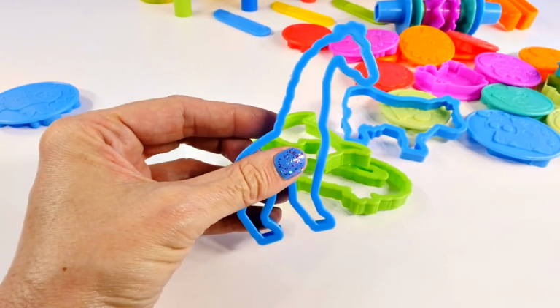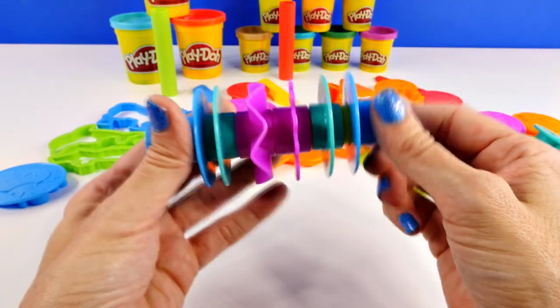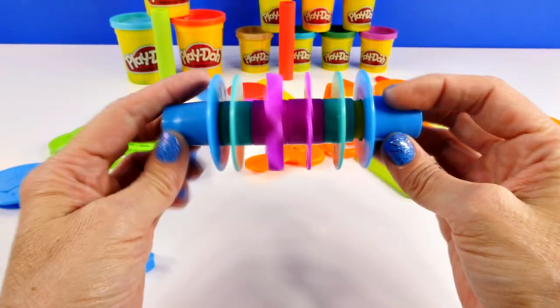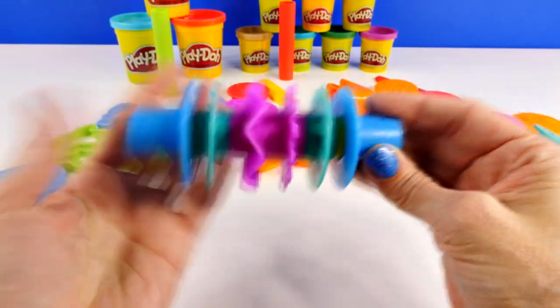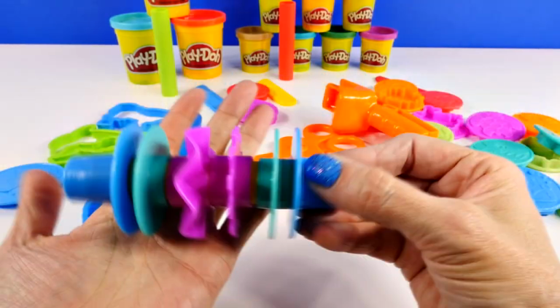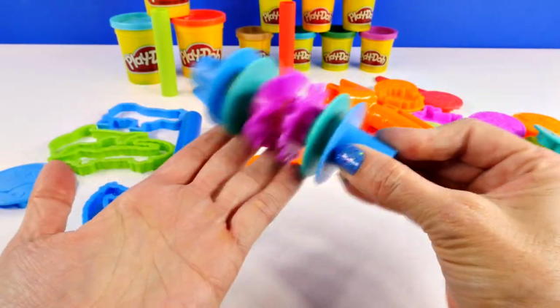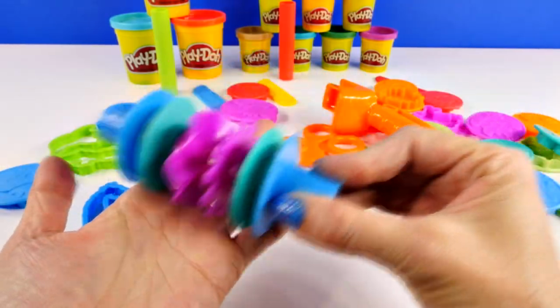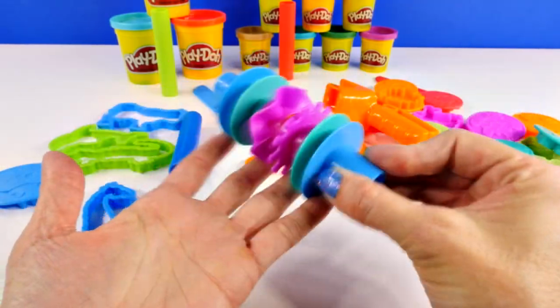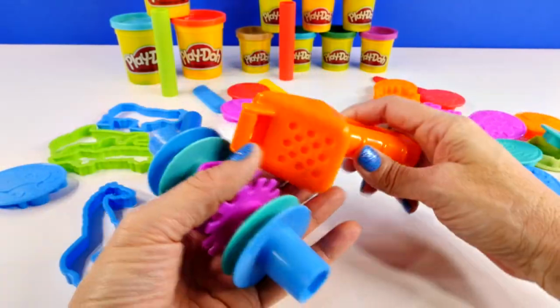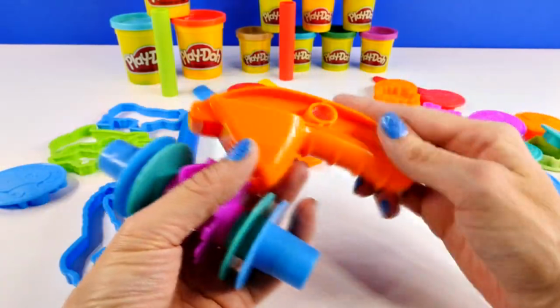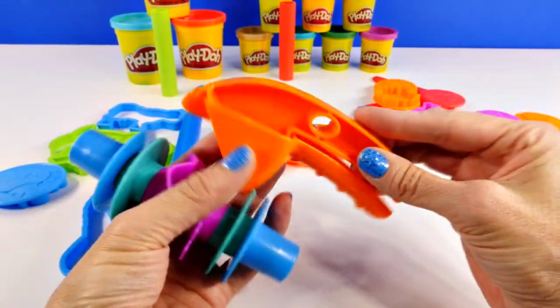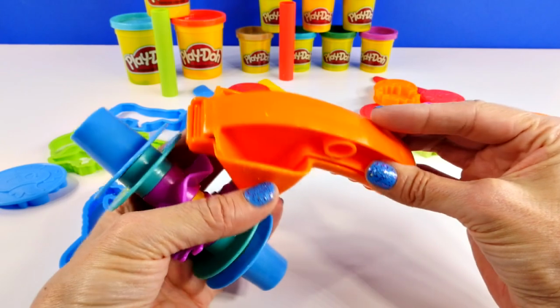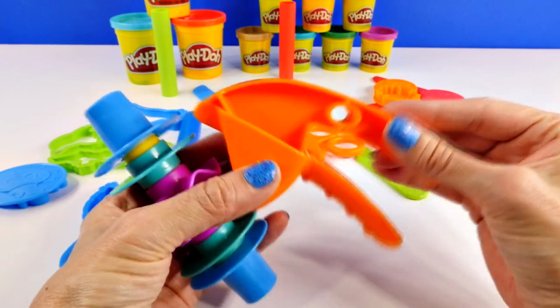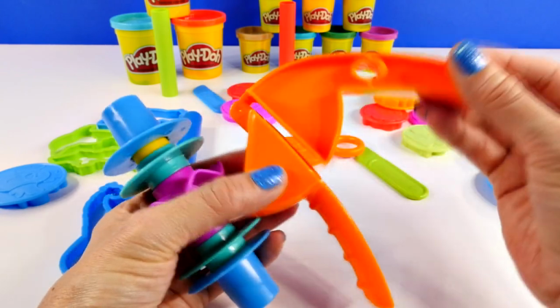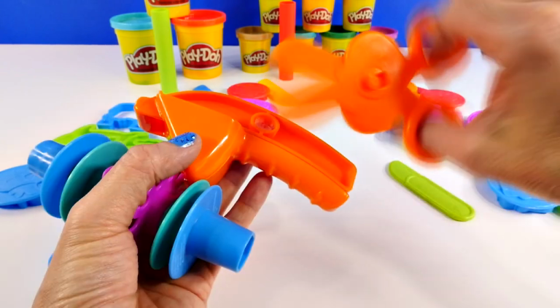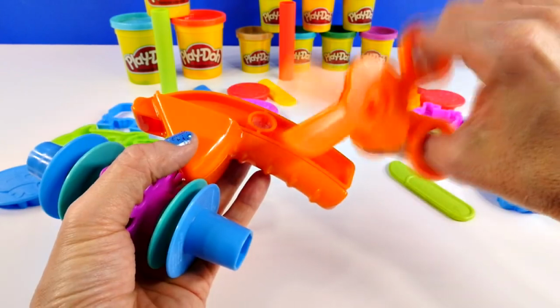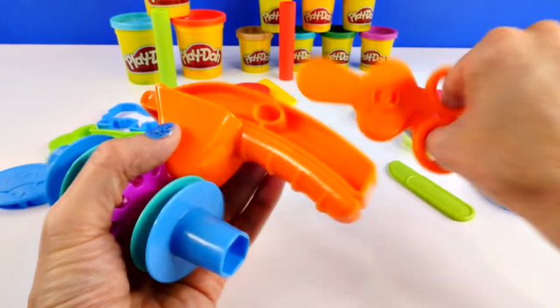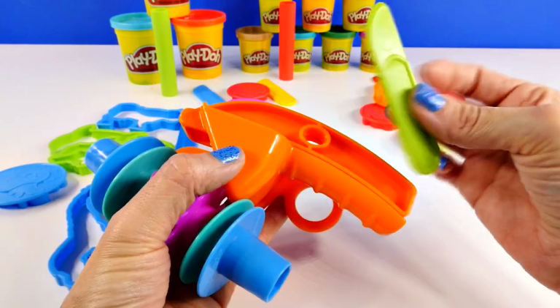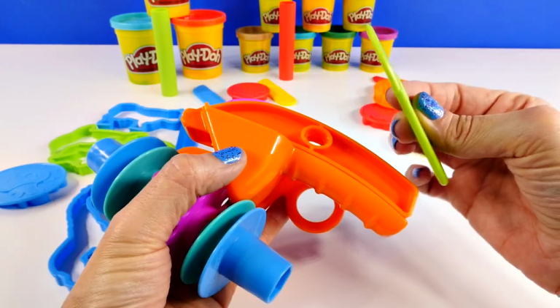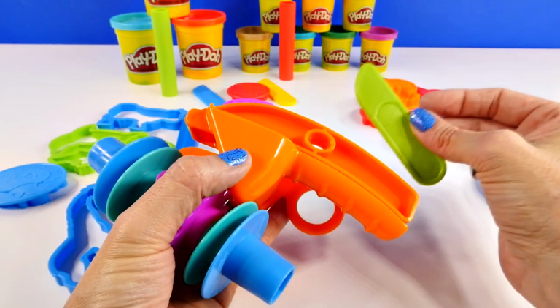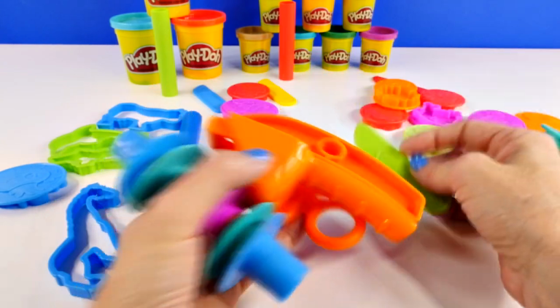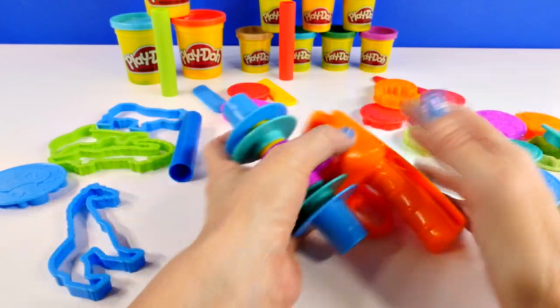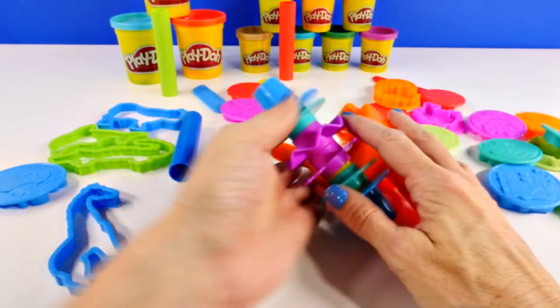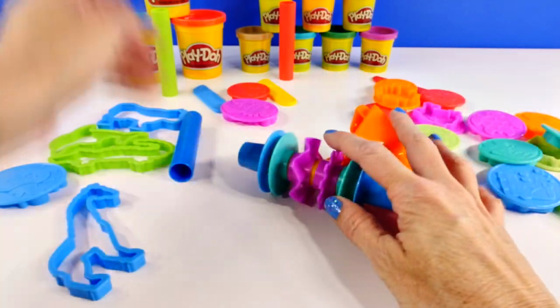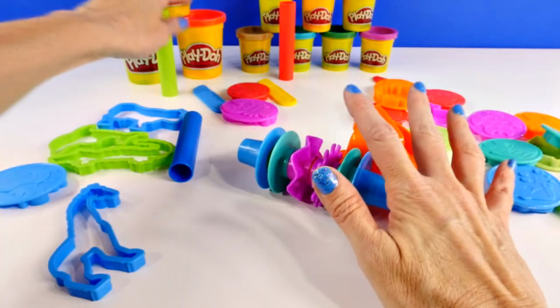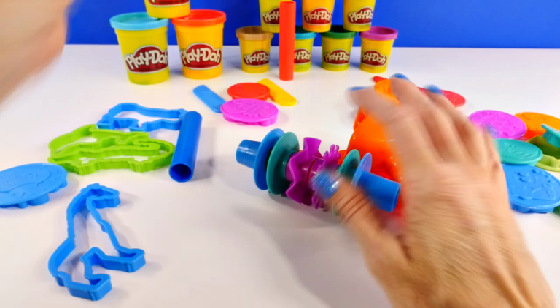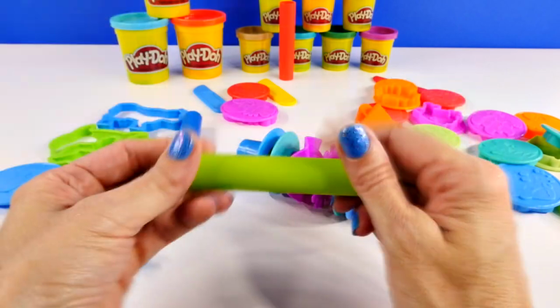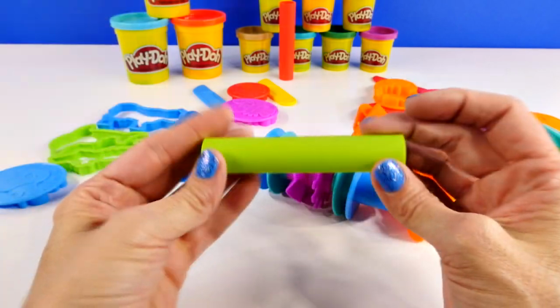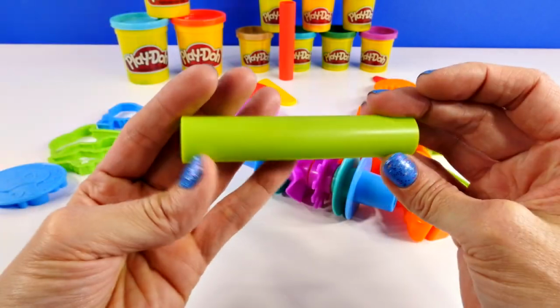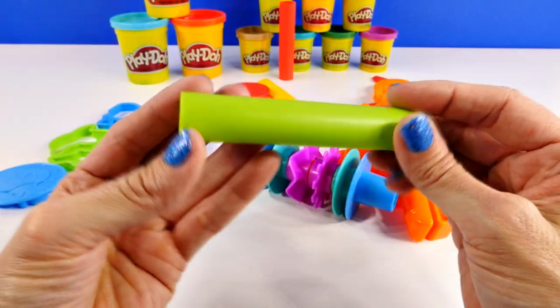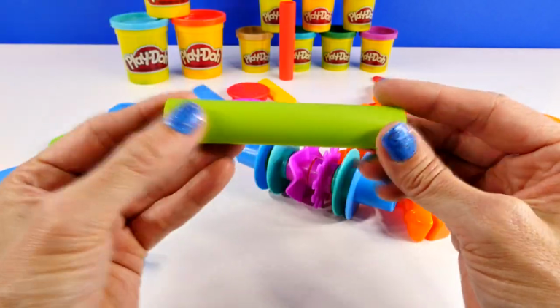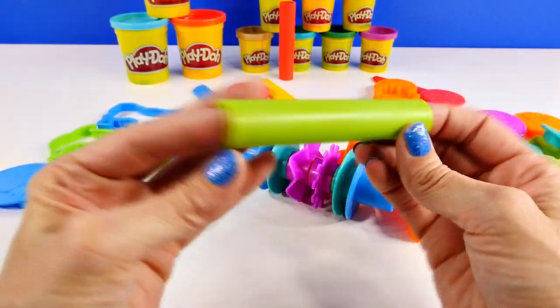We also have this roller, an extruder, scissors, four knives, and there are three different rollers.